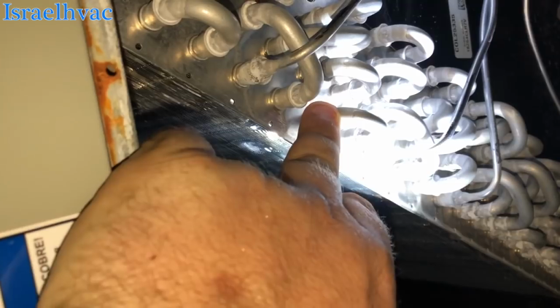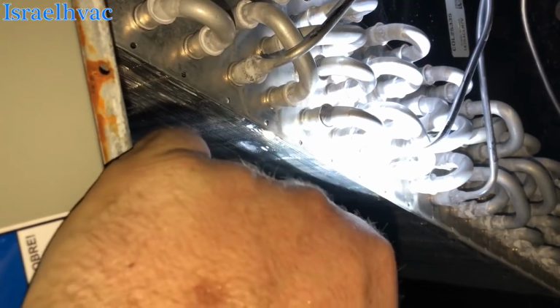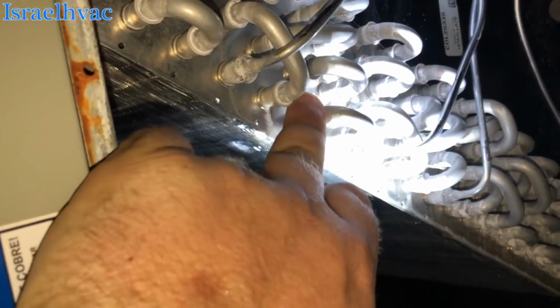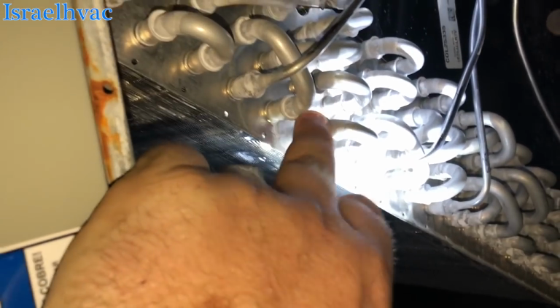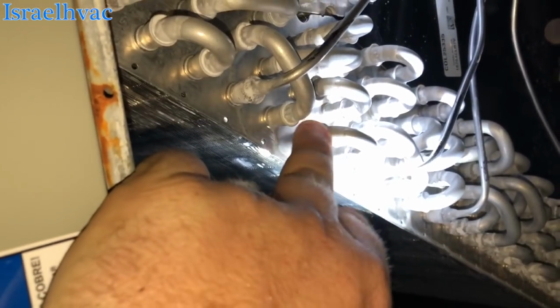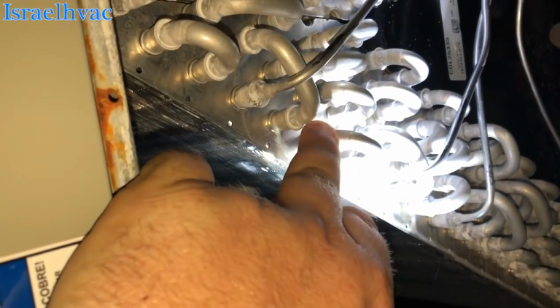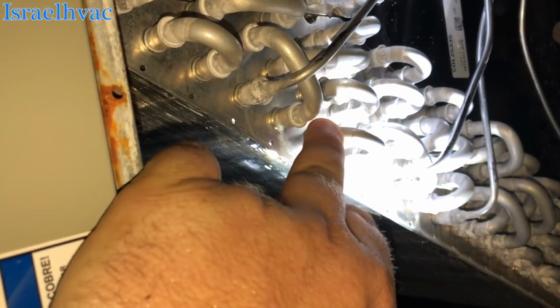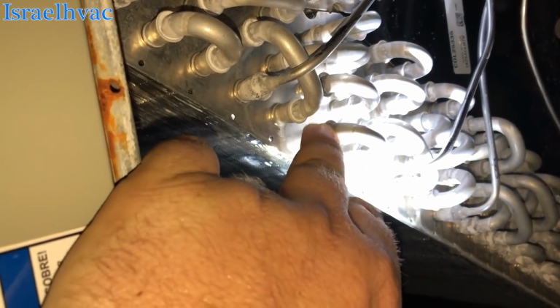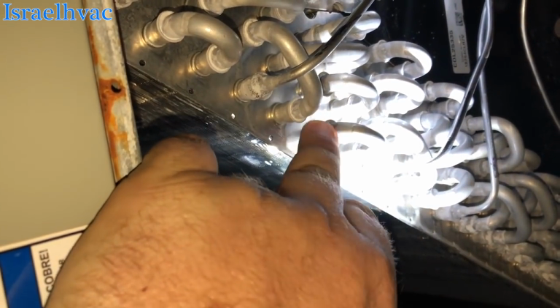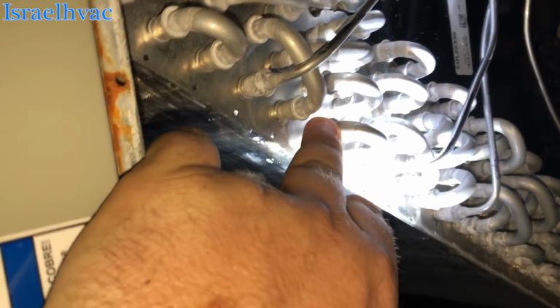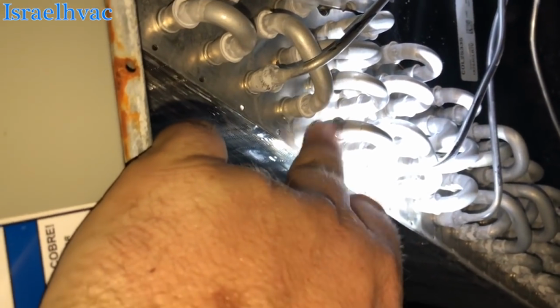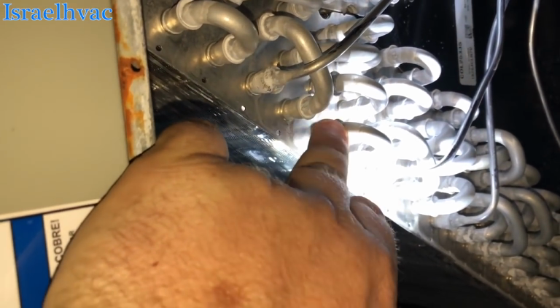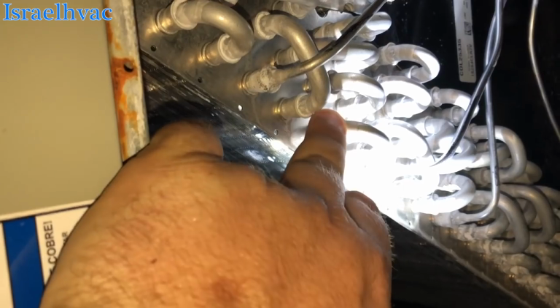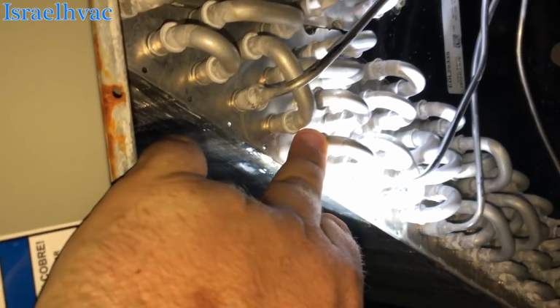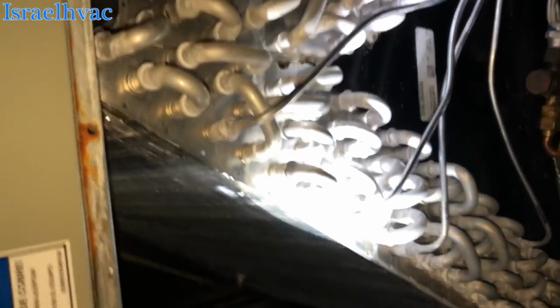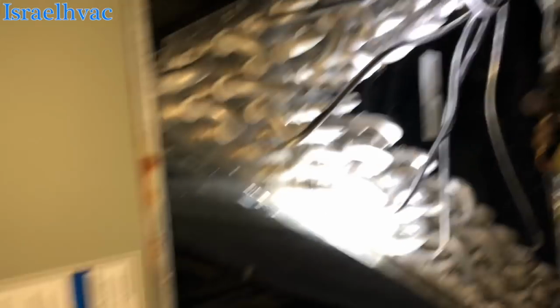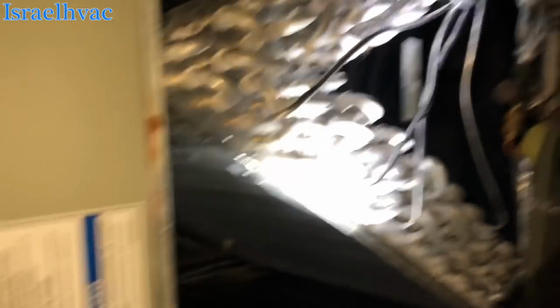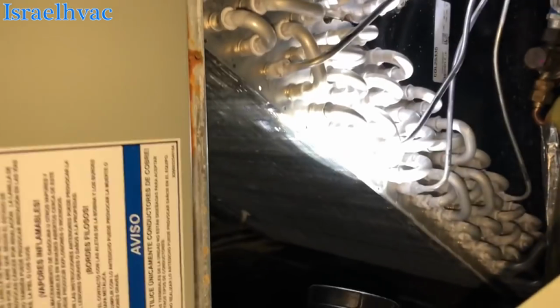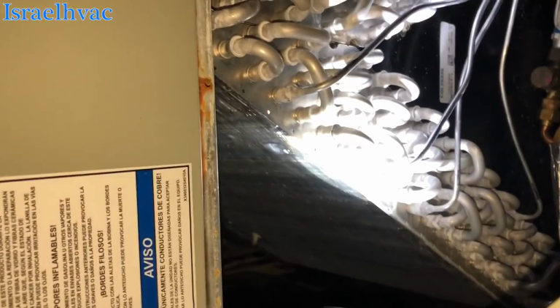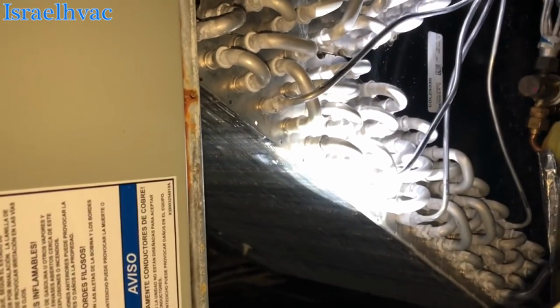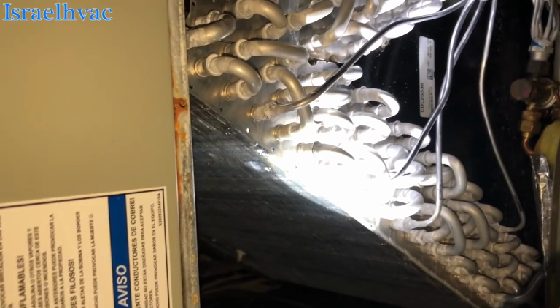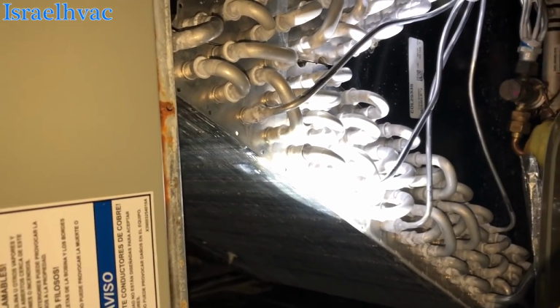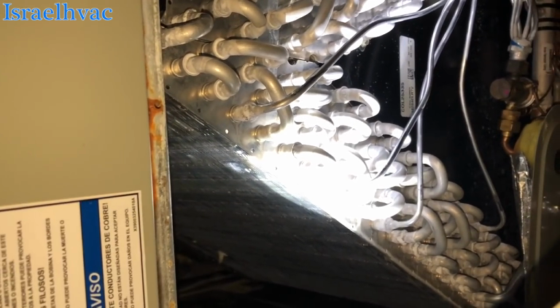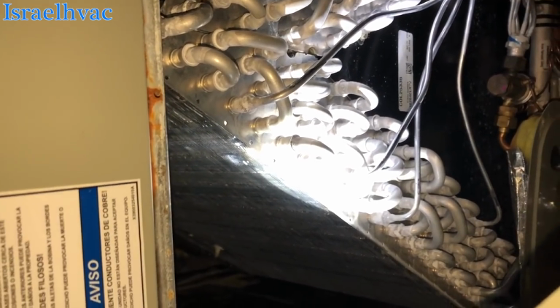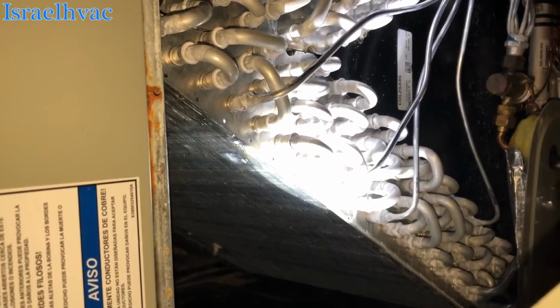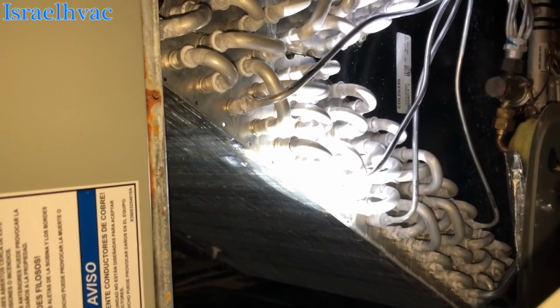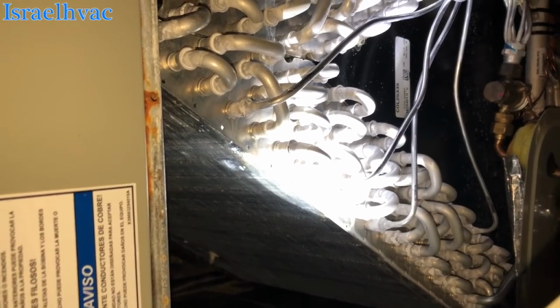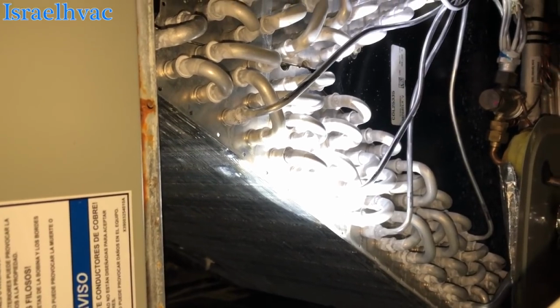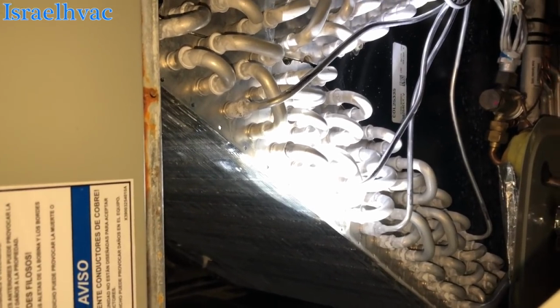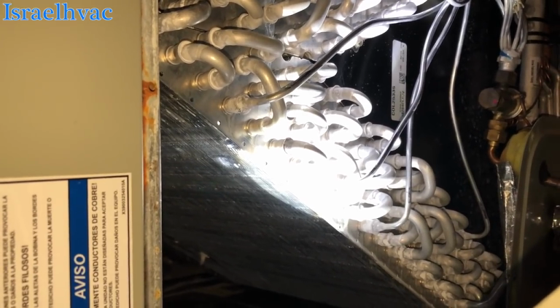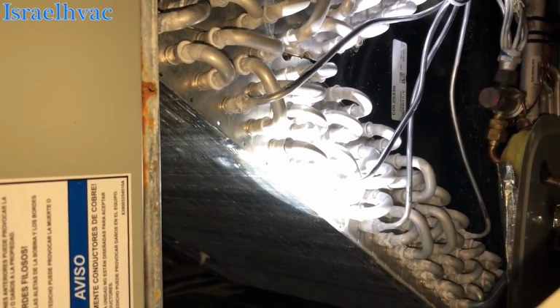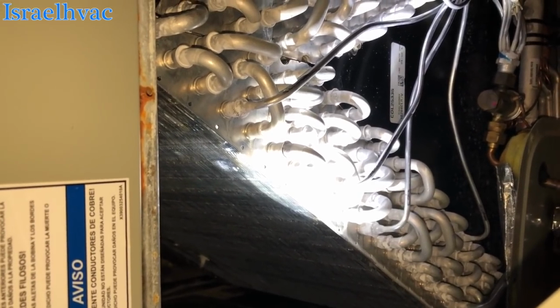Look at that. Man, I wish I had the right rods to fix that. That's an easy fix.